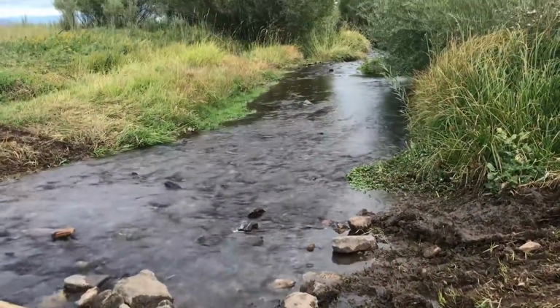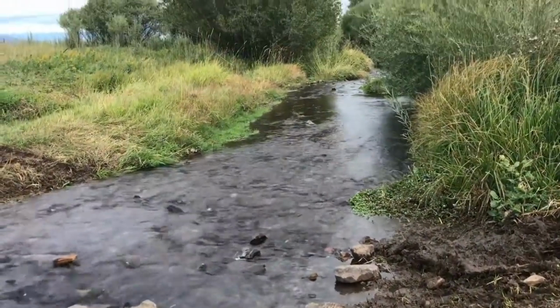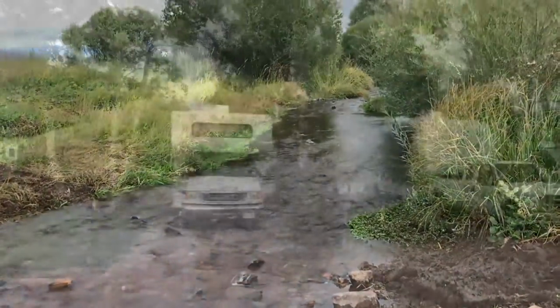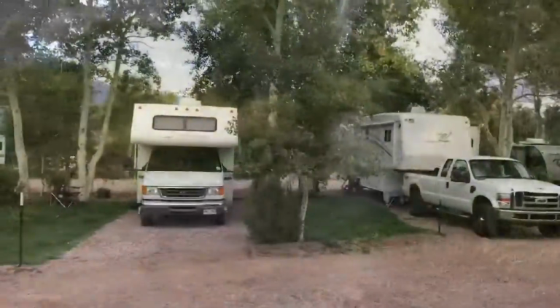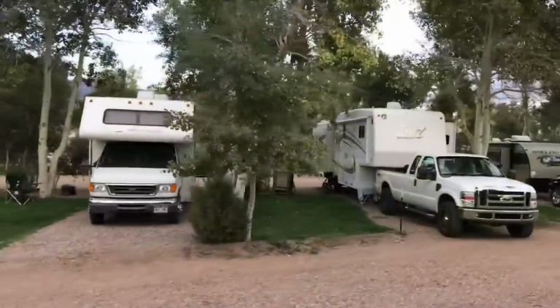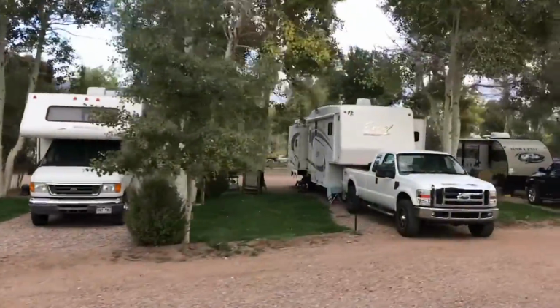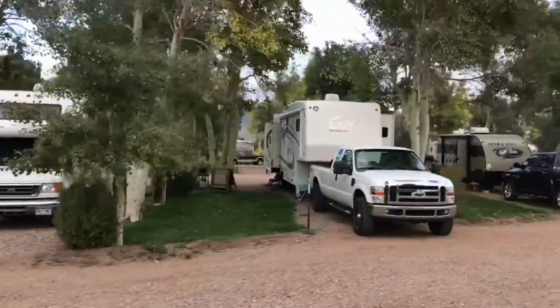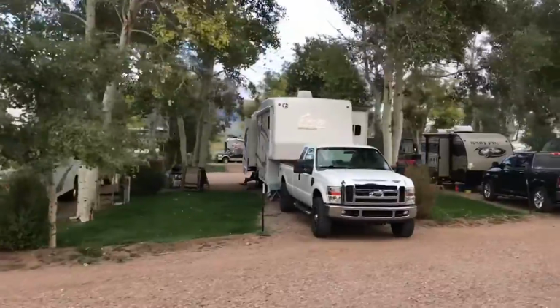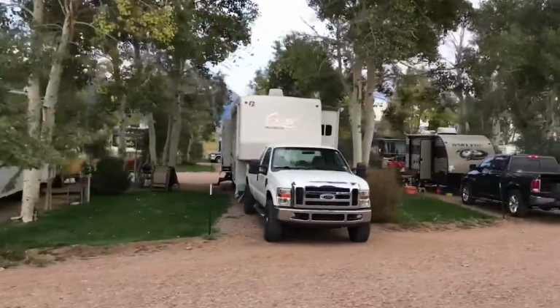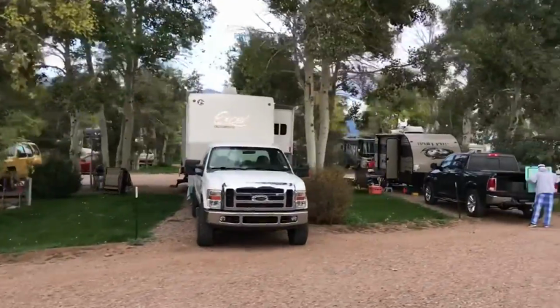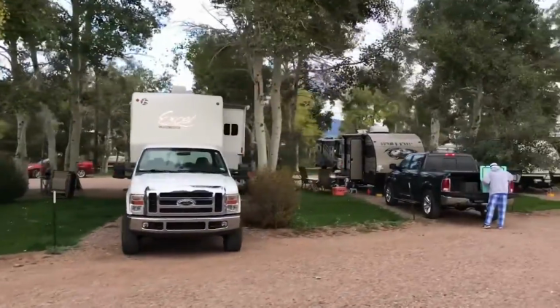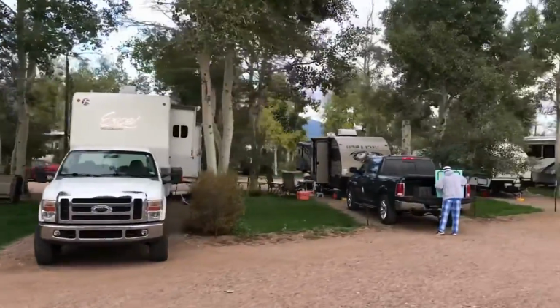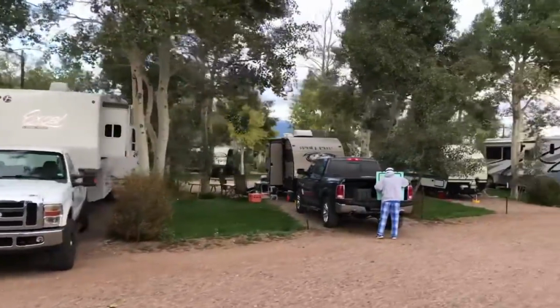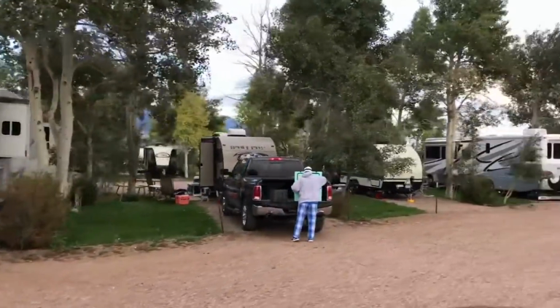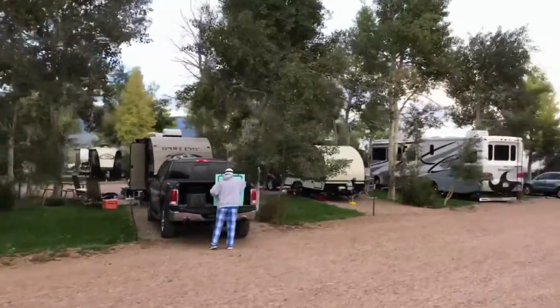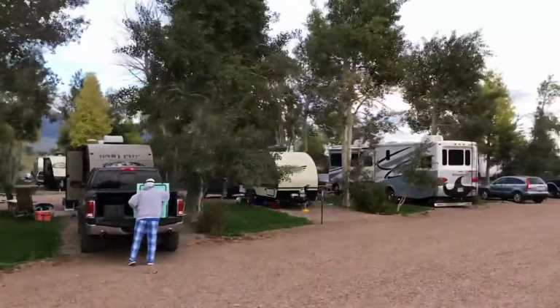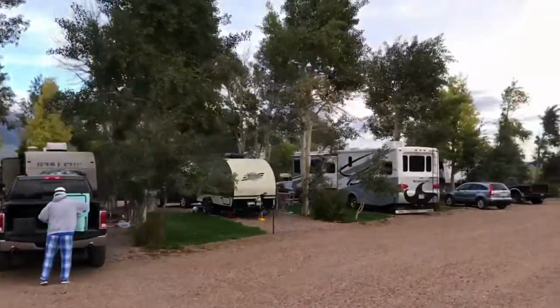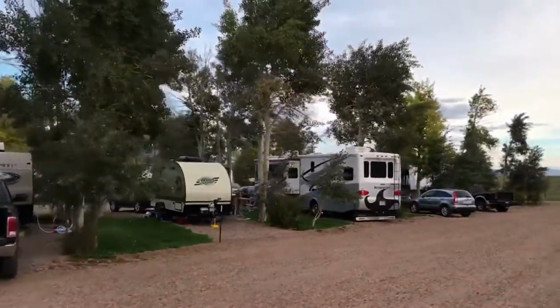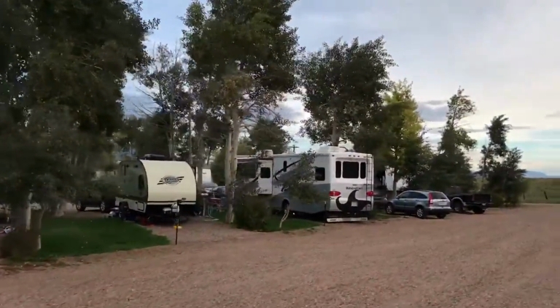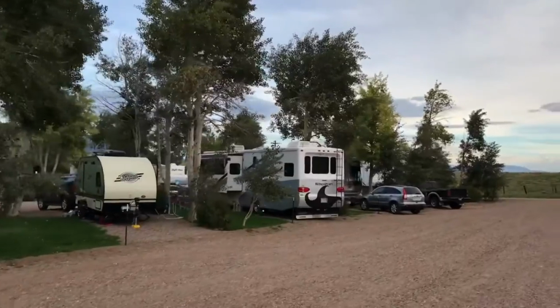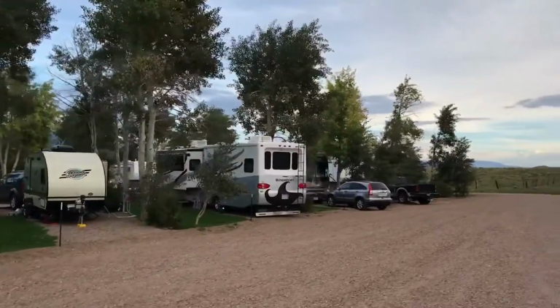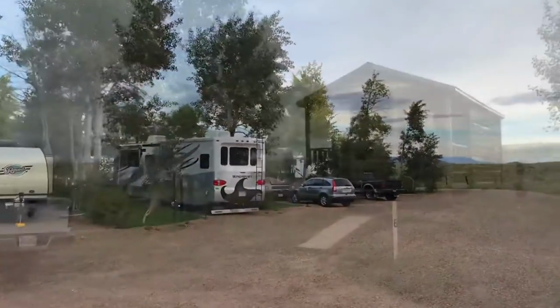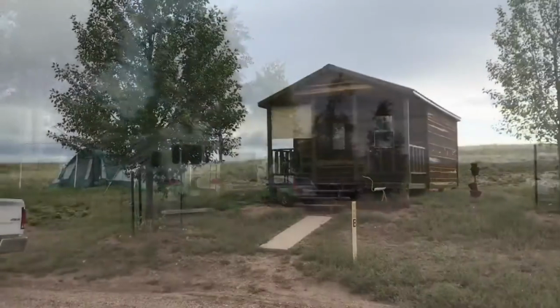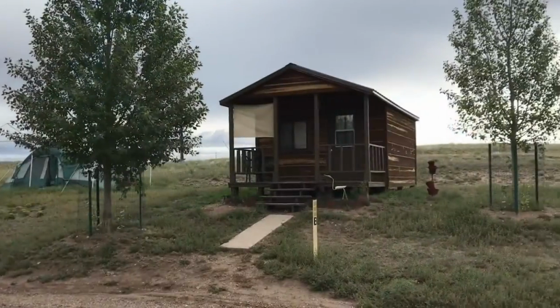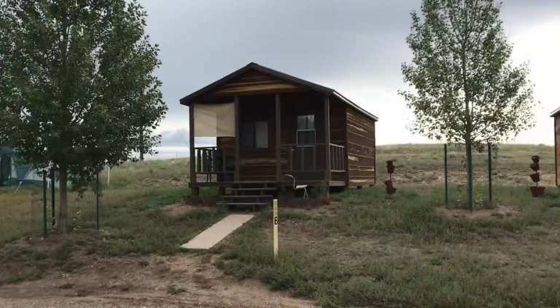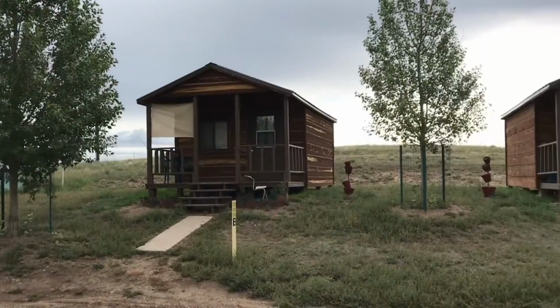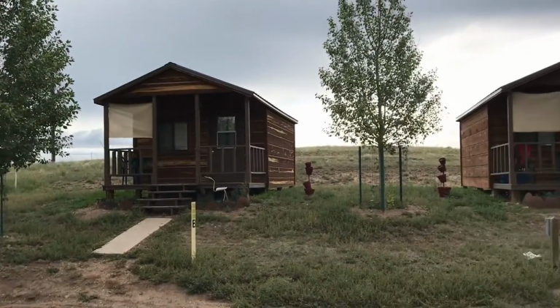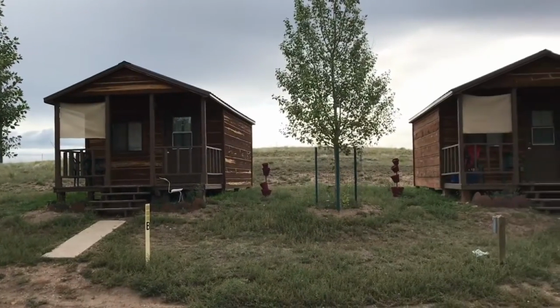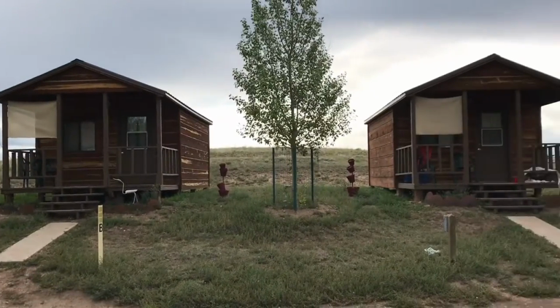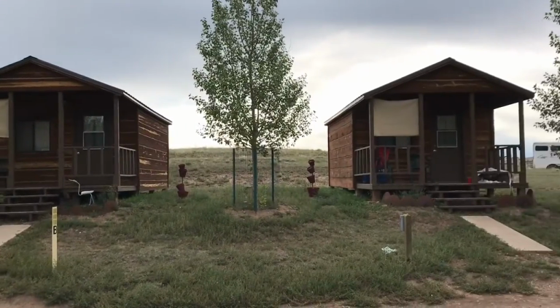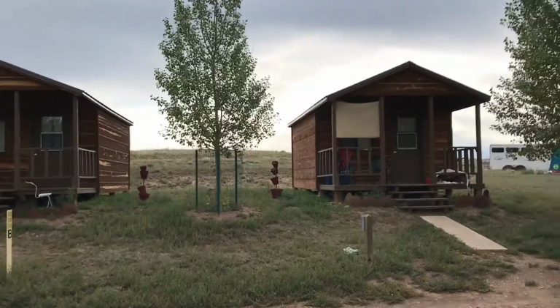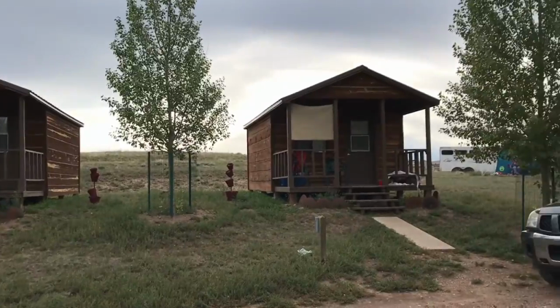Each of the 34 full hookup sites are pull-through and have clusters of towering aspen trees for shade. Several spacious tent sites and two cozy cabins are also available for reservation.